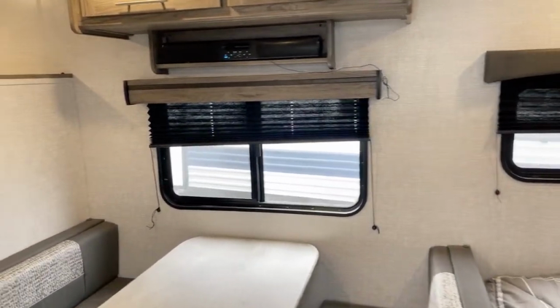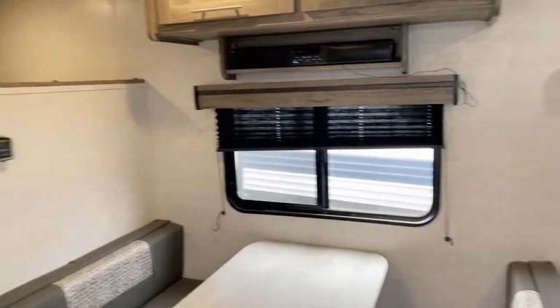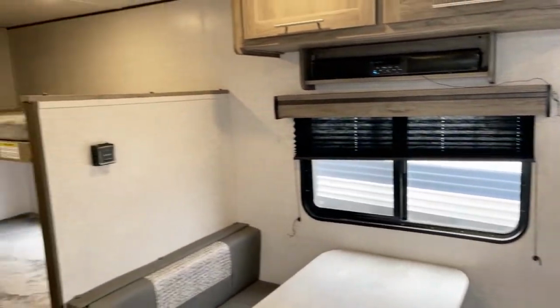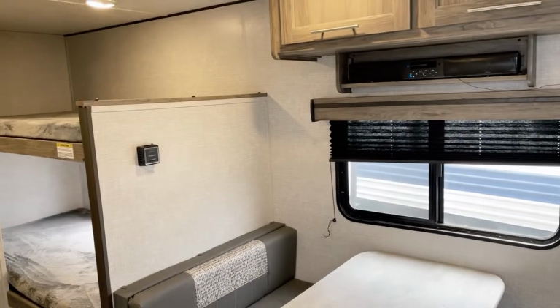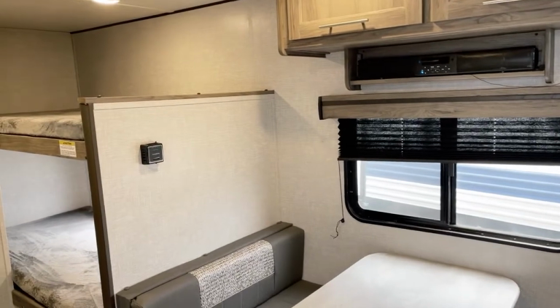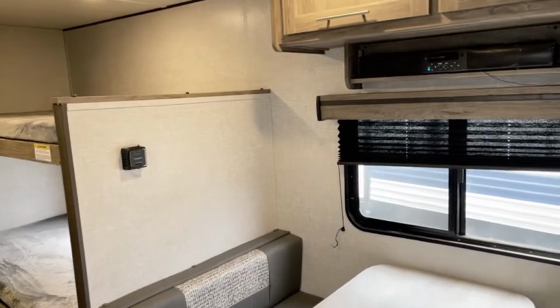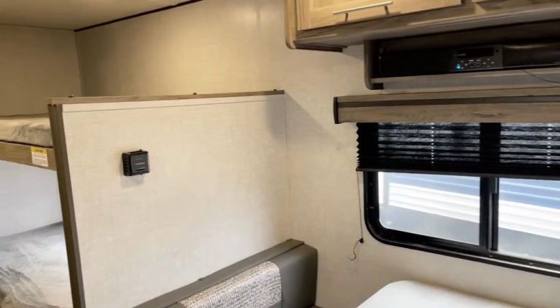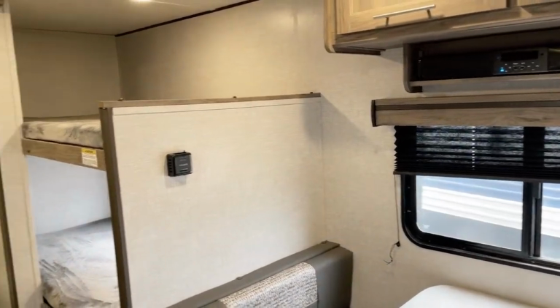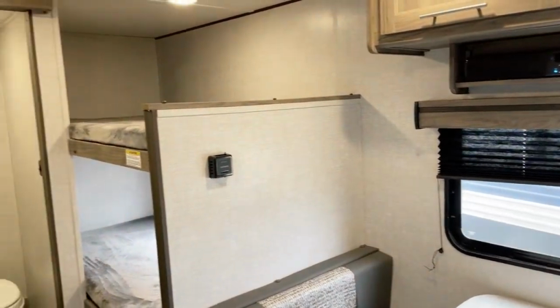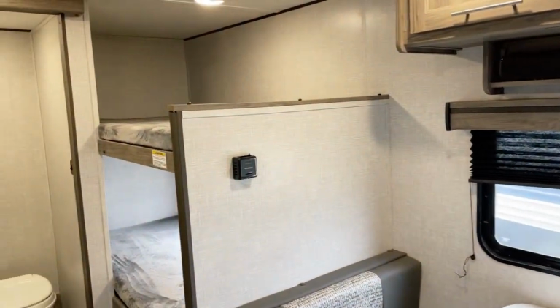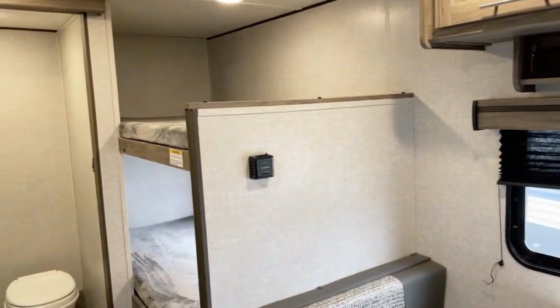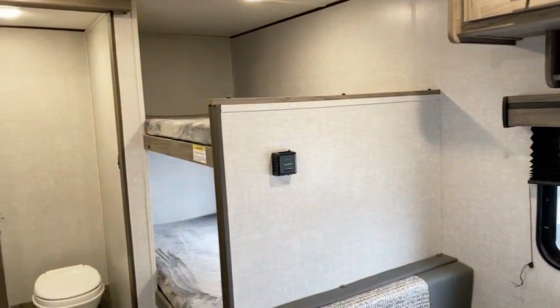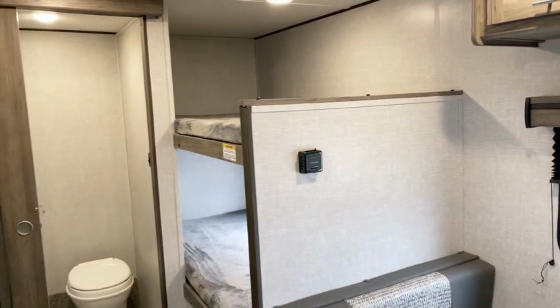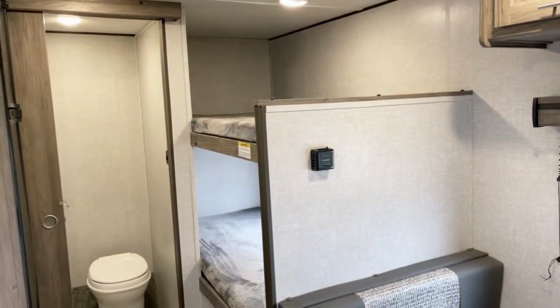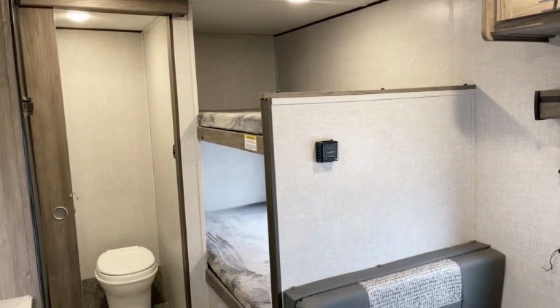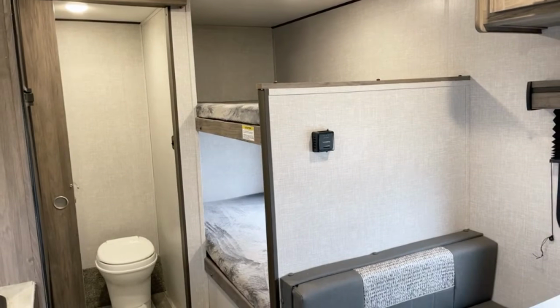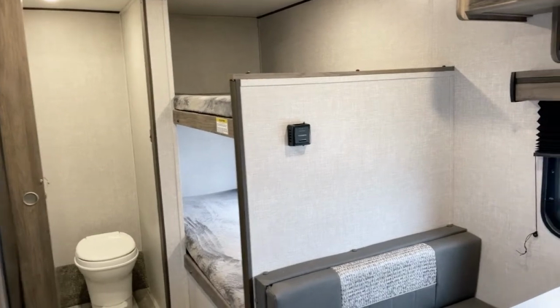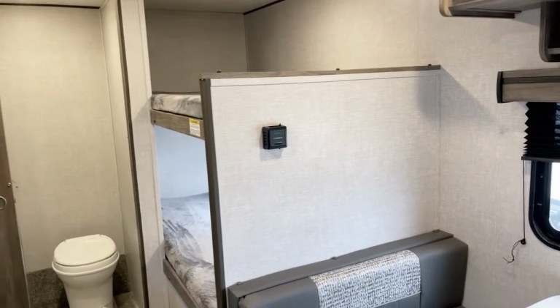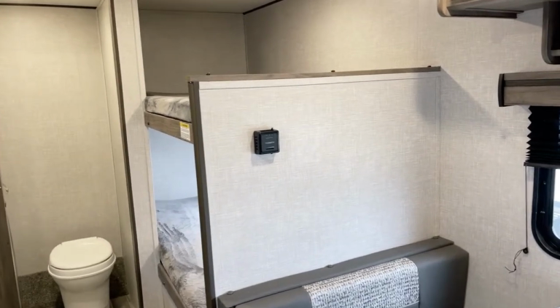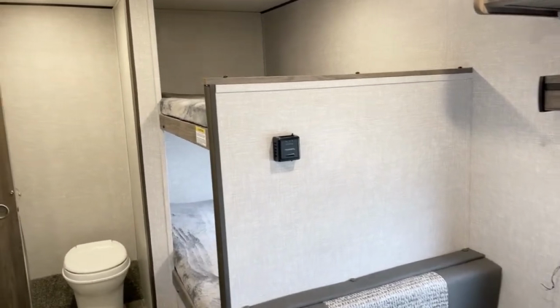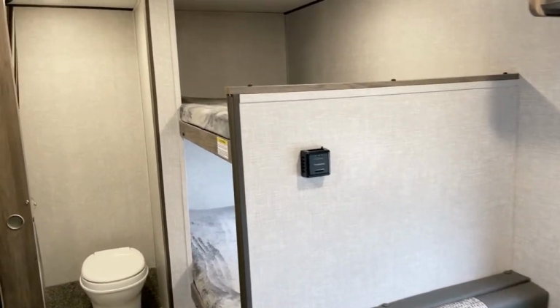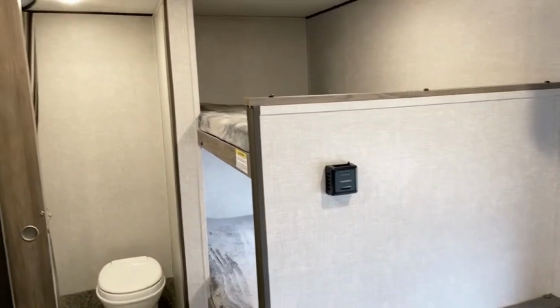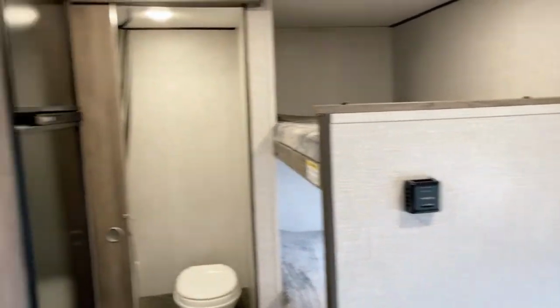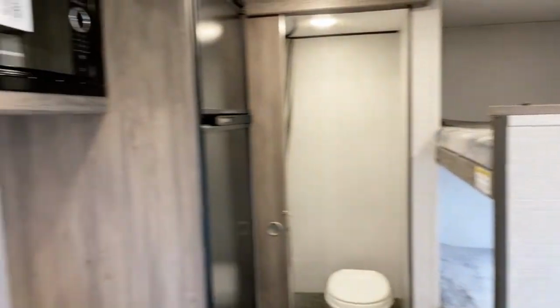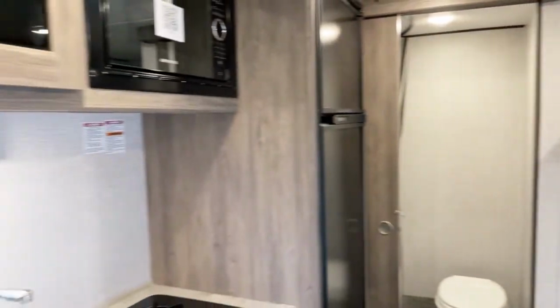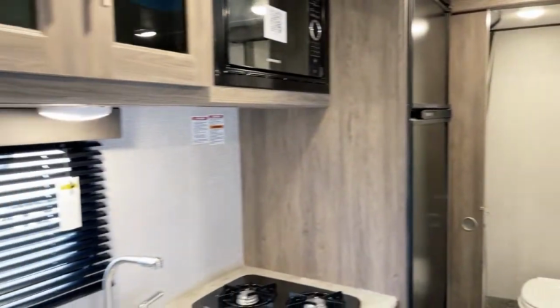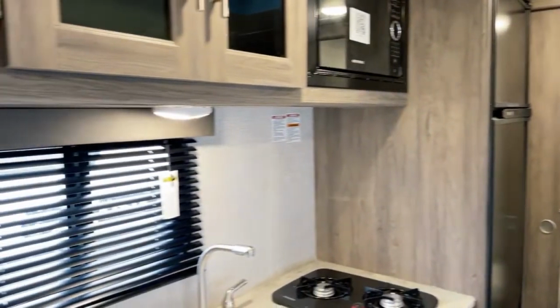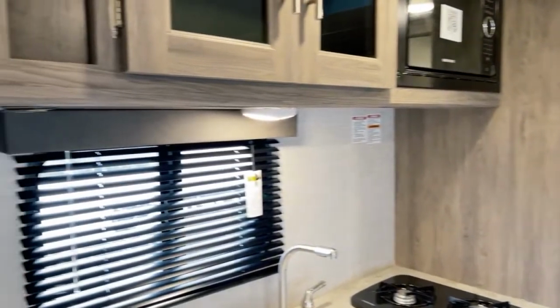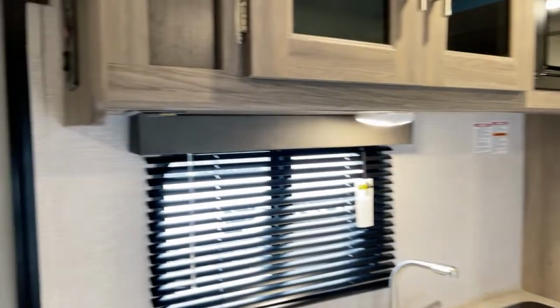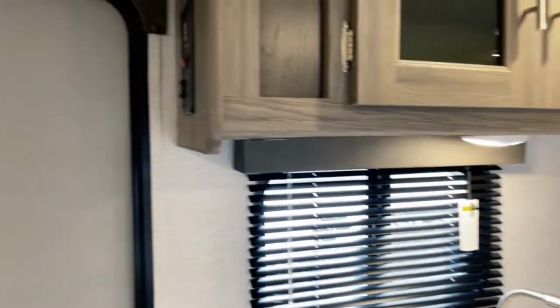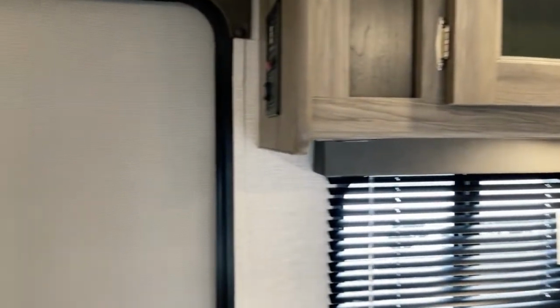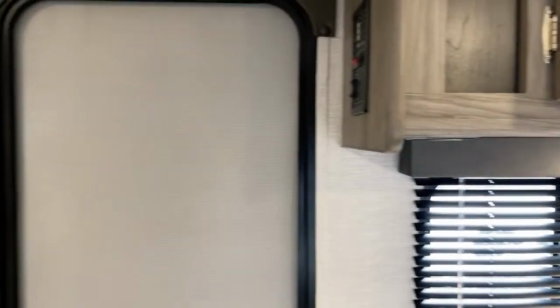This presentation is brought to you by Bish's RV of the Quad Cities out here in Eldridge, Iowa. This interior decor is the steely gray decor. Other decor options may be available — do inquire about that.